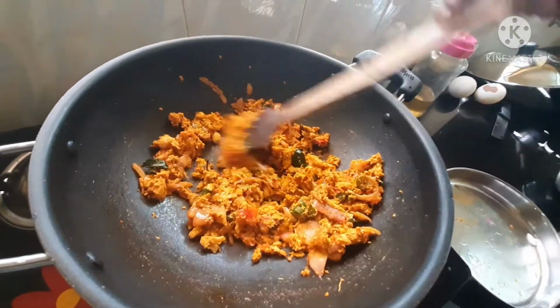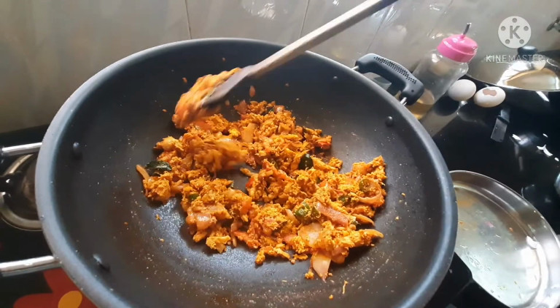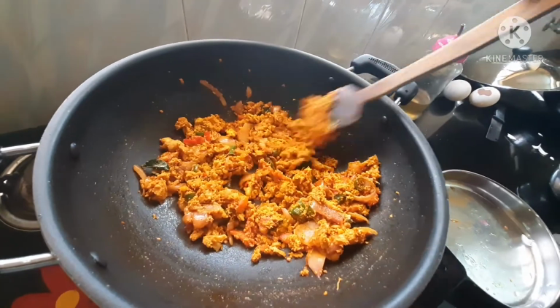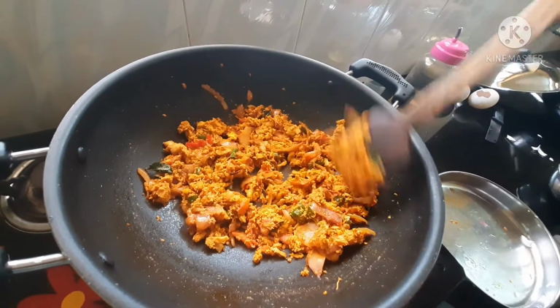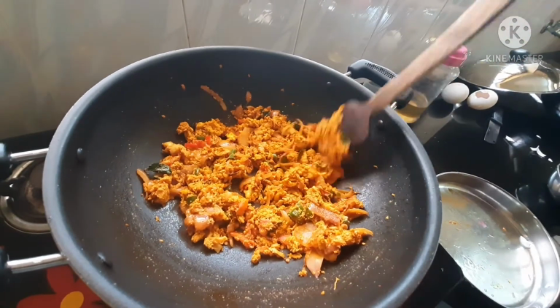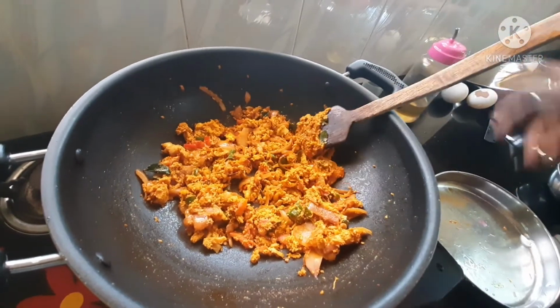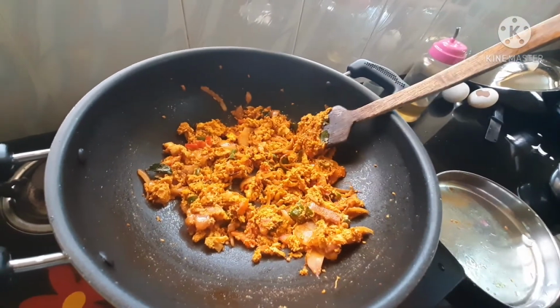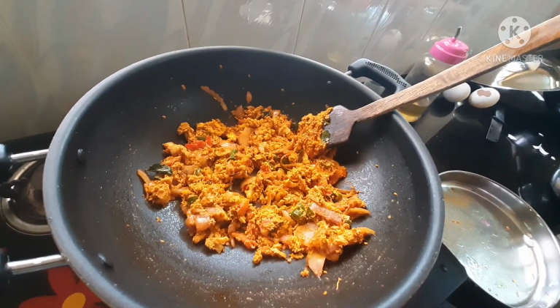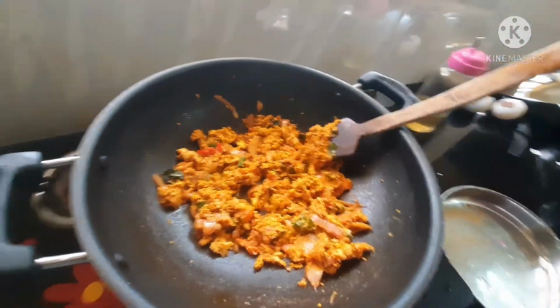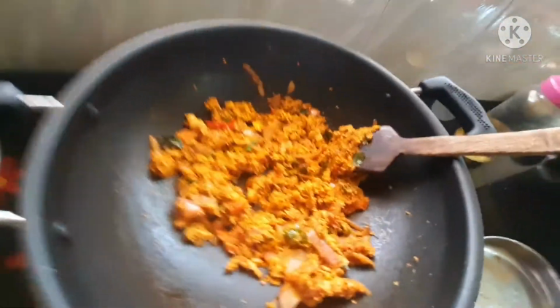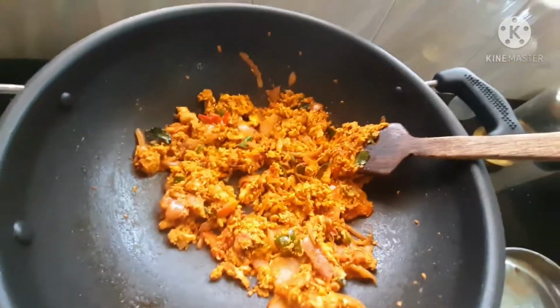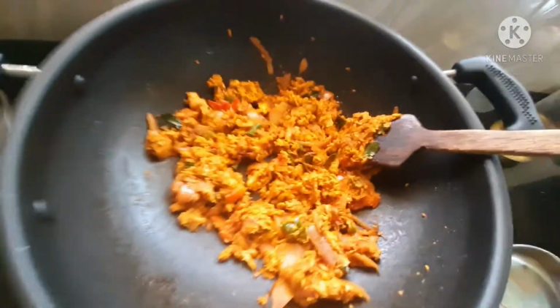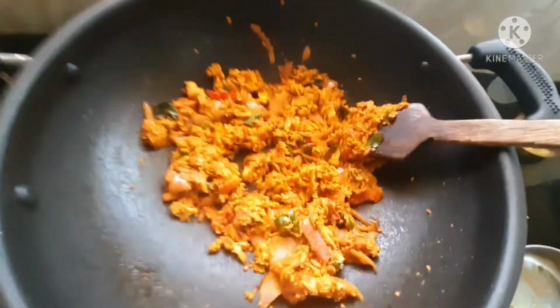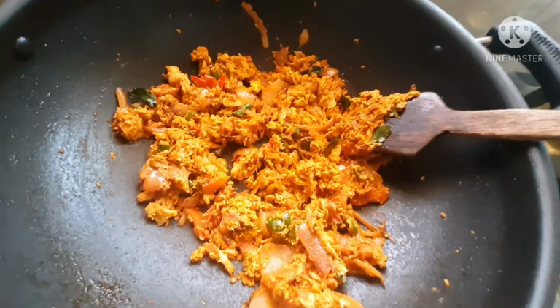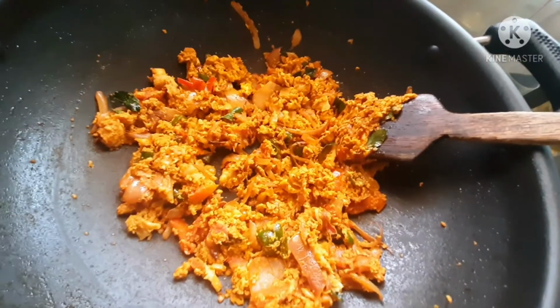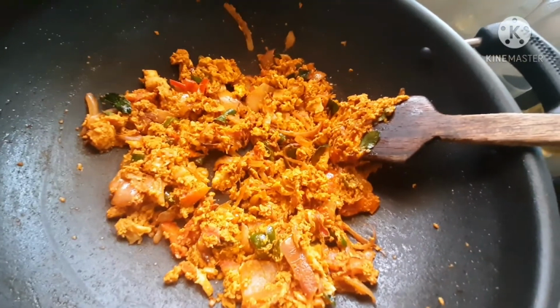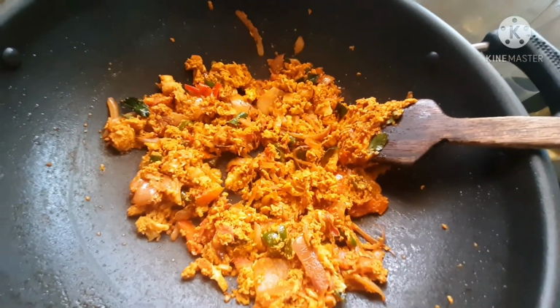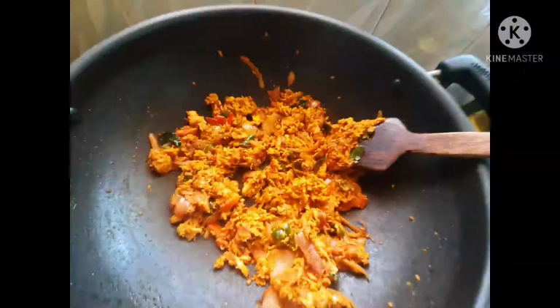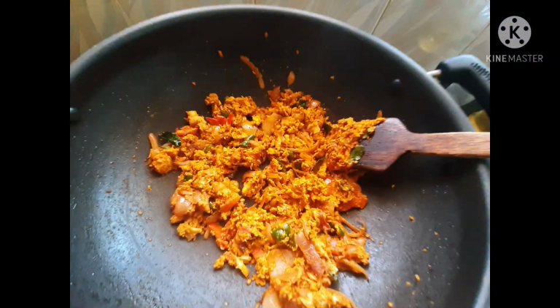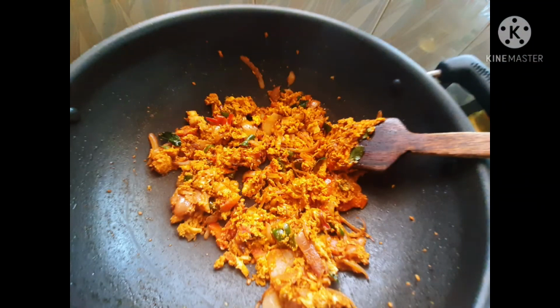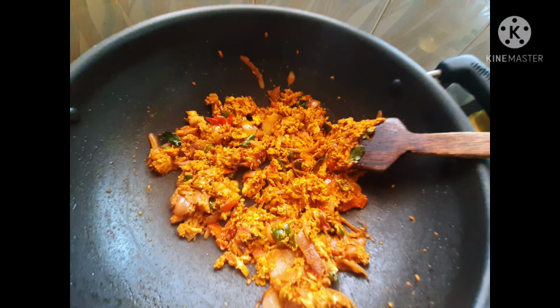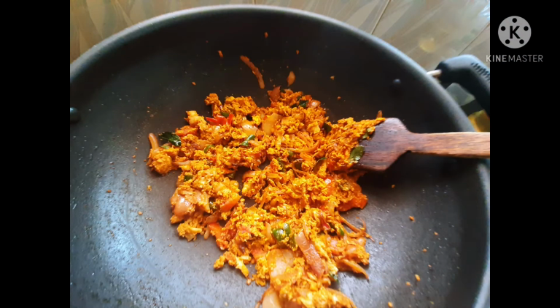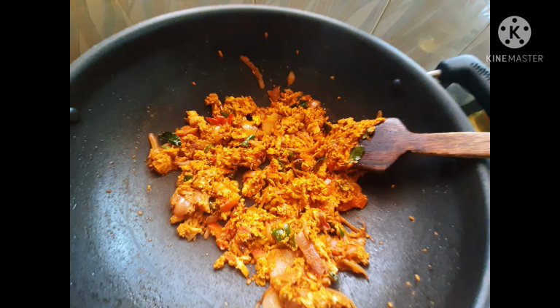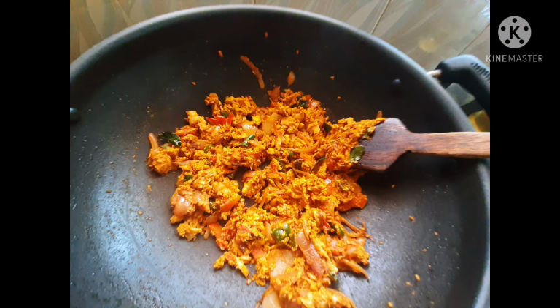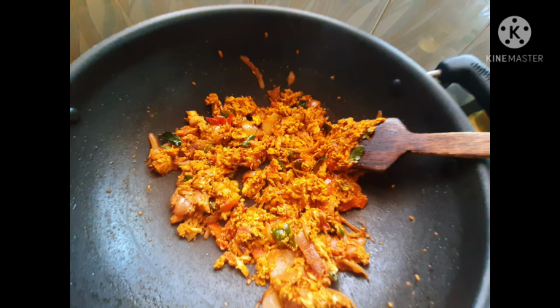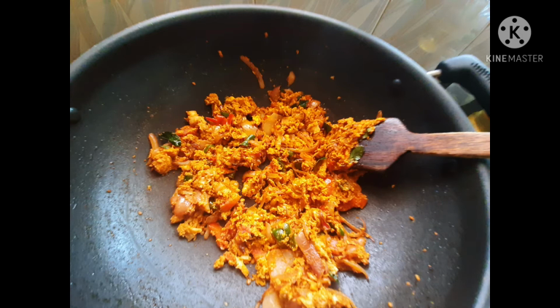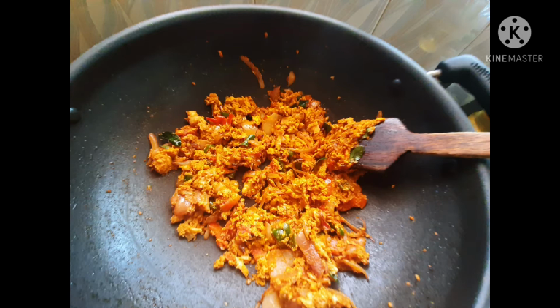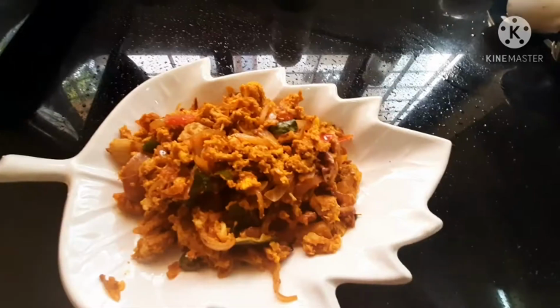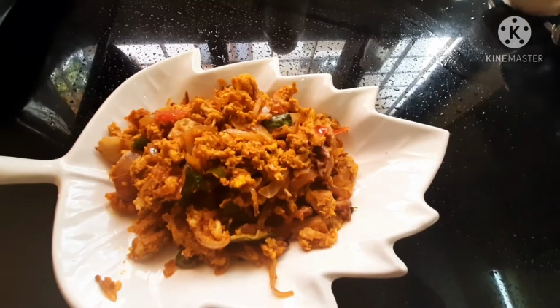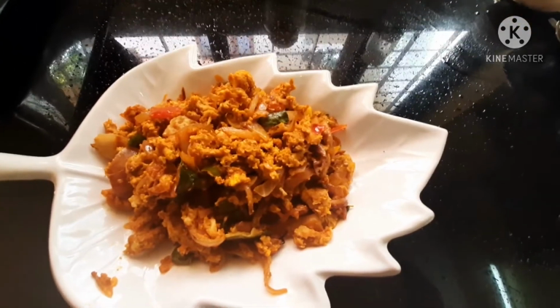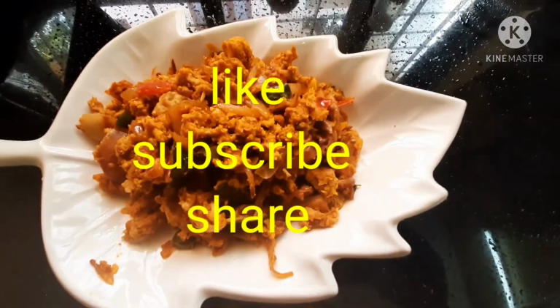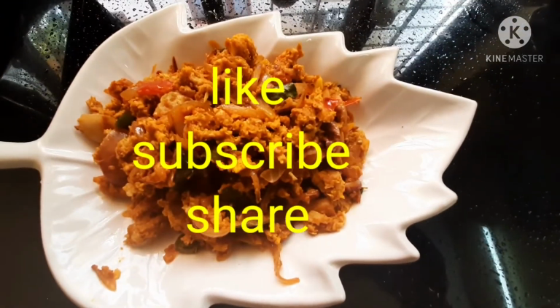Please try this recipe. Please like and share this recipe. Thank you.